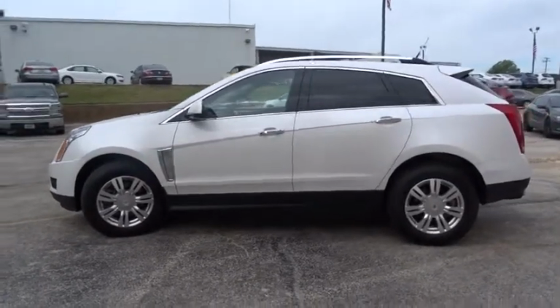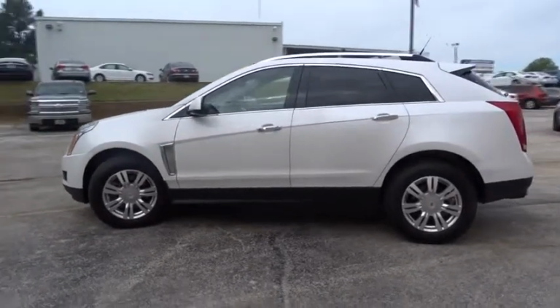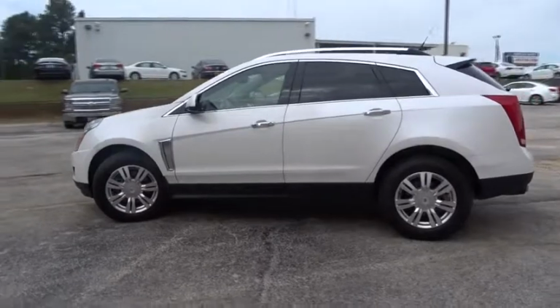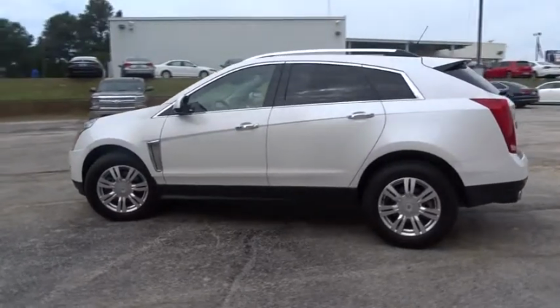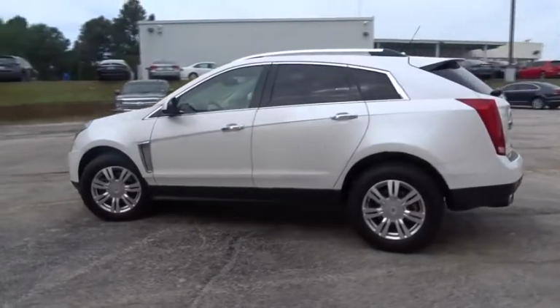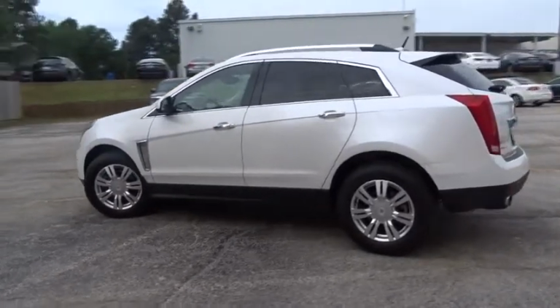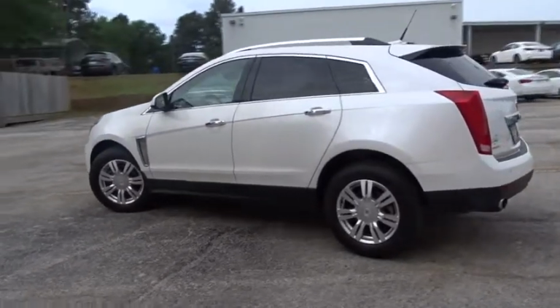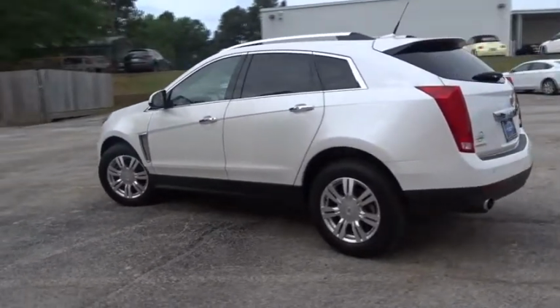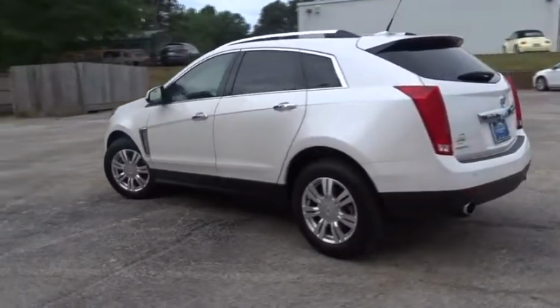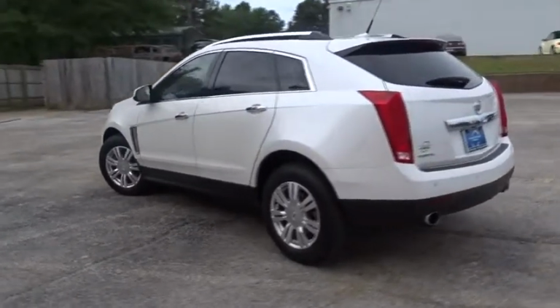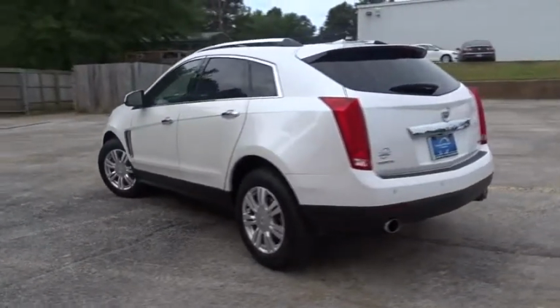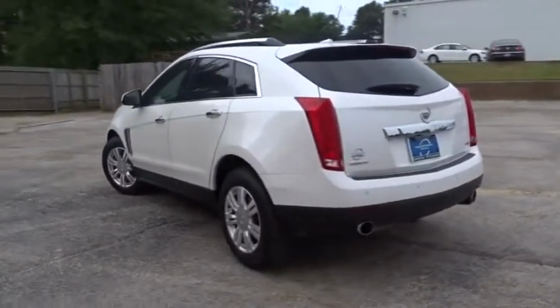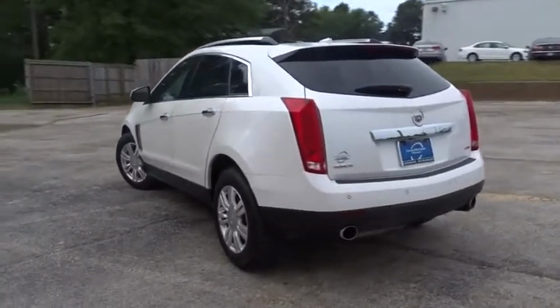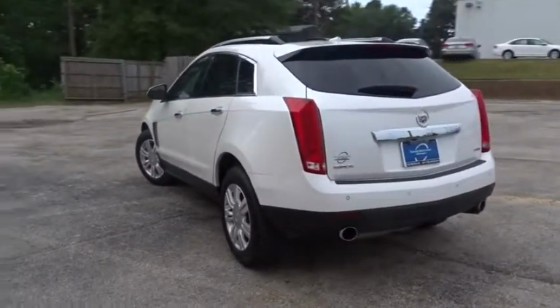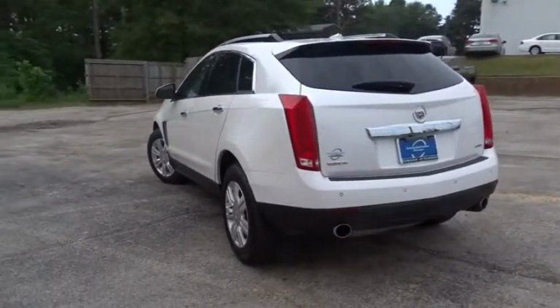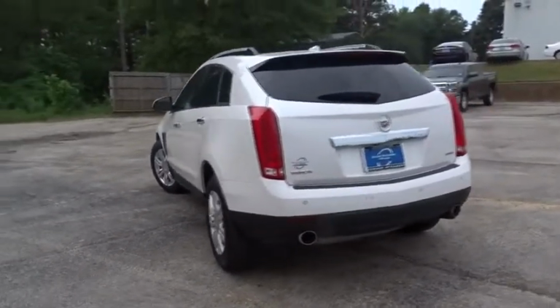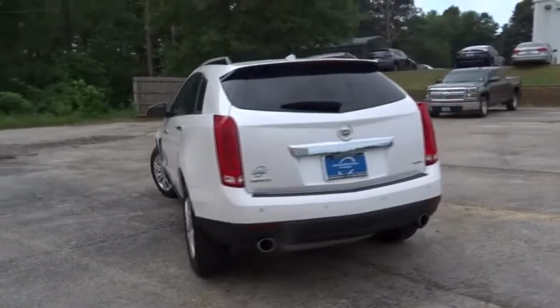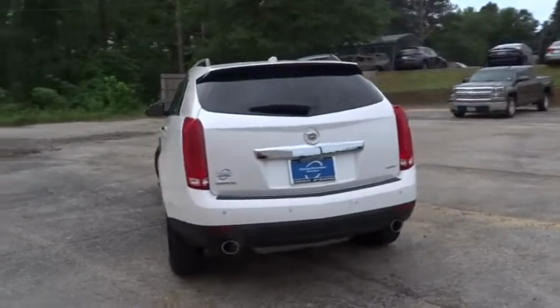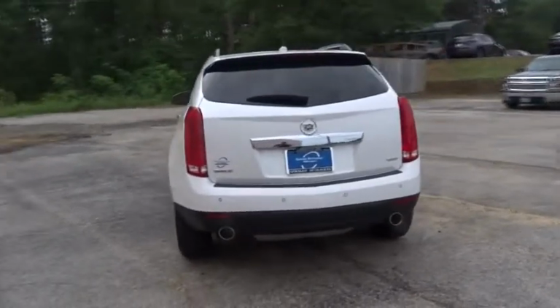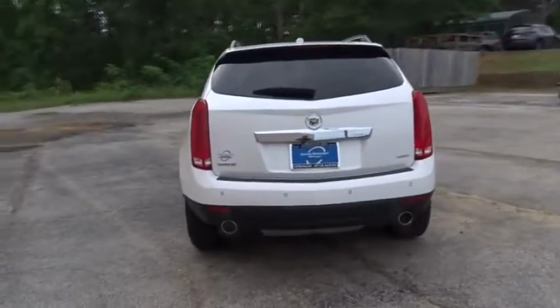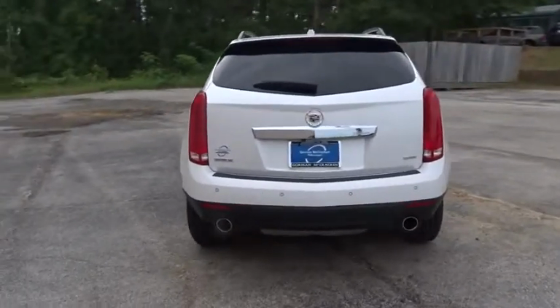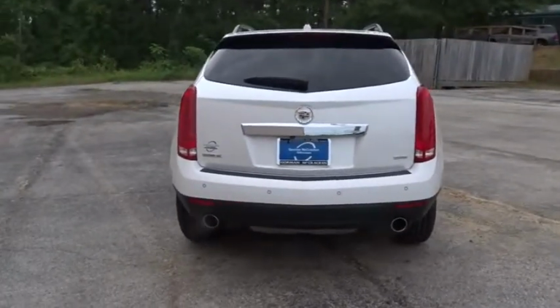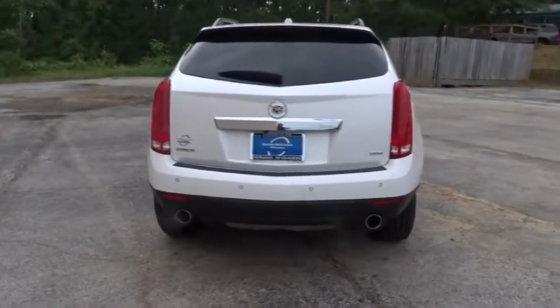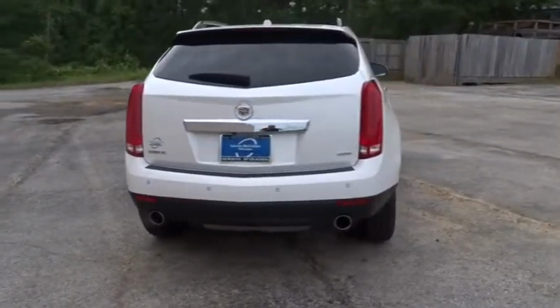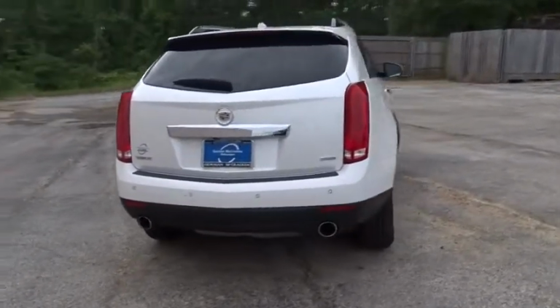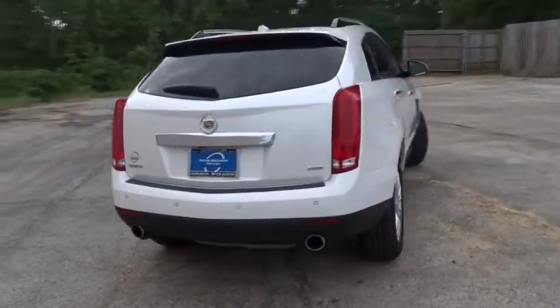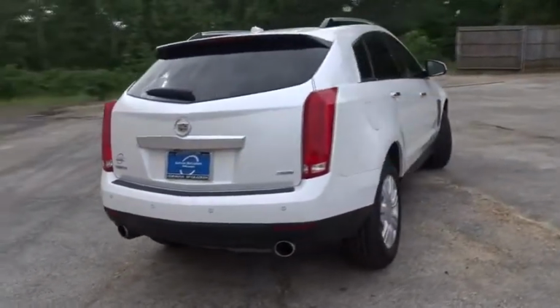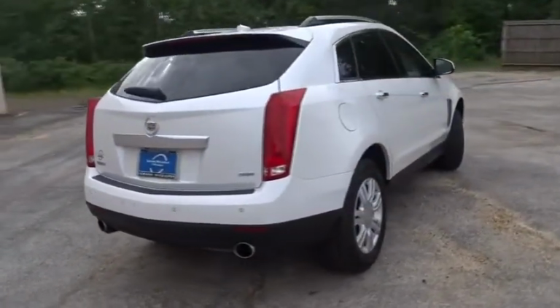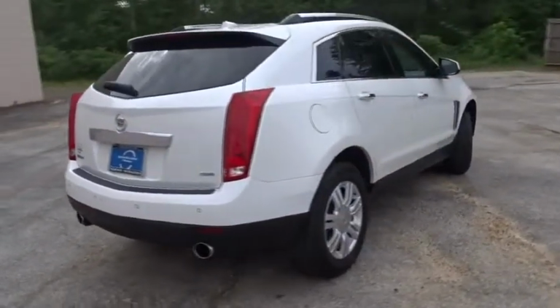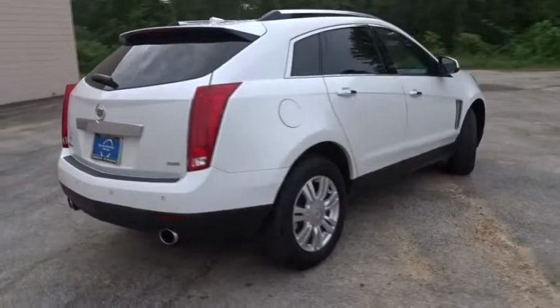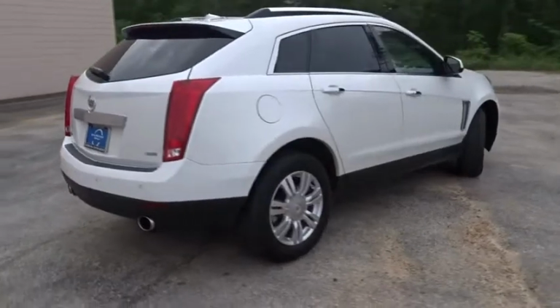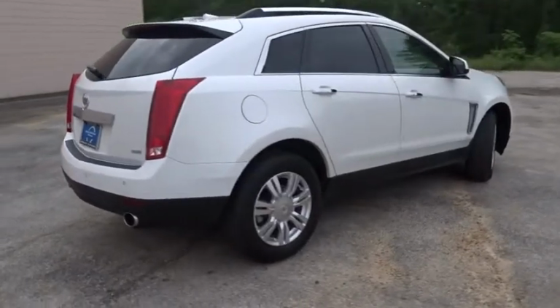Luxury lovers will delight in the new stylish, handcrafted cabins. And for technology lovers, the list of high-tech features is too long to list. This vehicle has less than 40,000 miles.